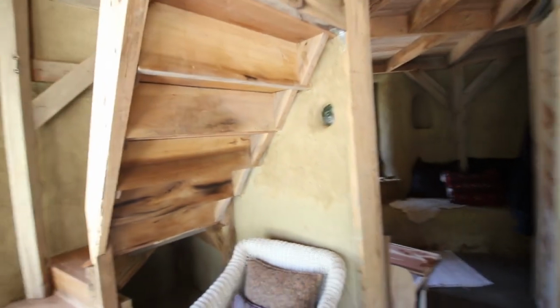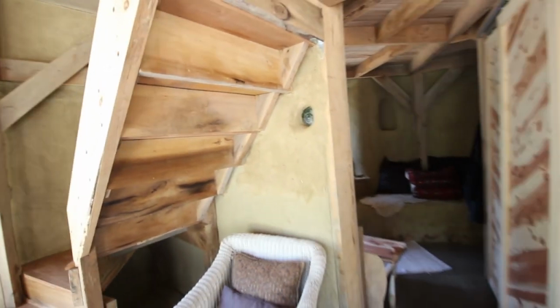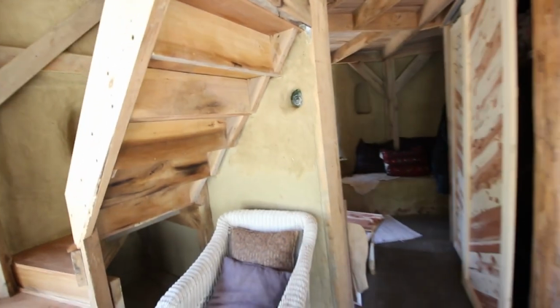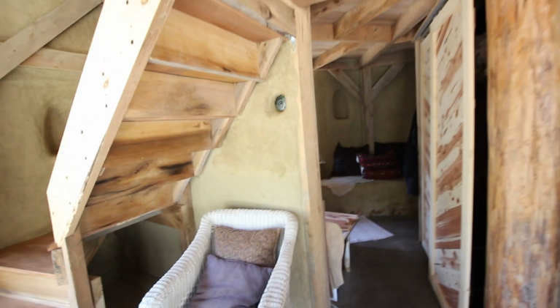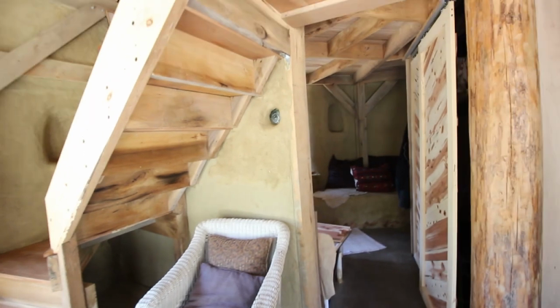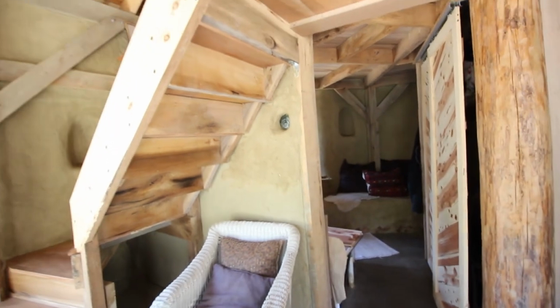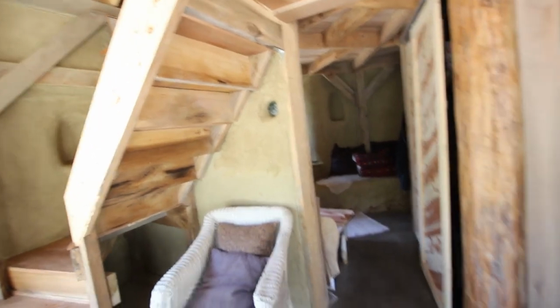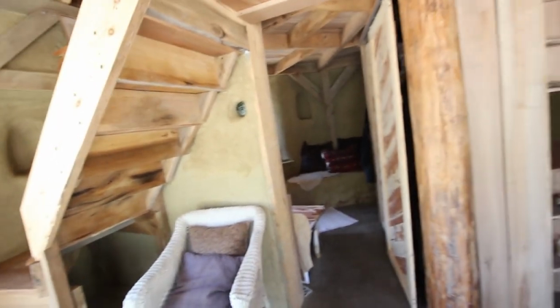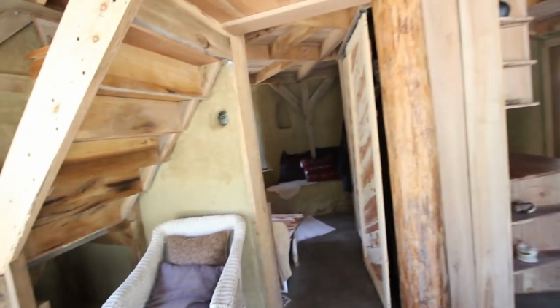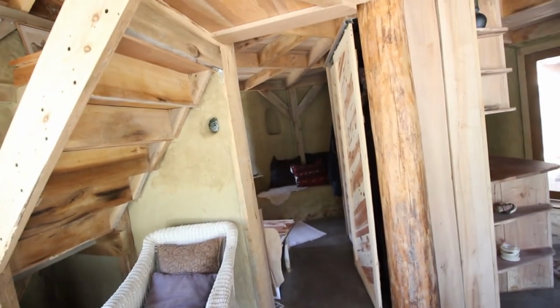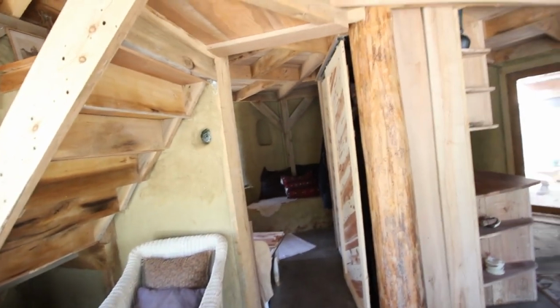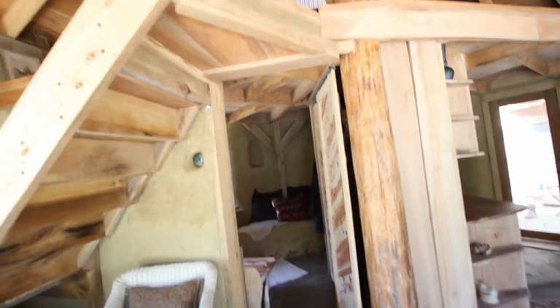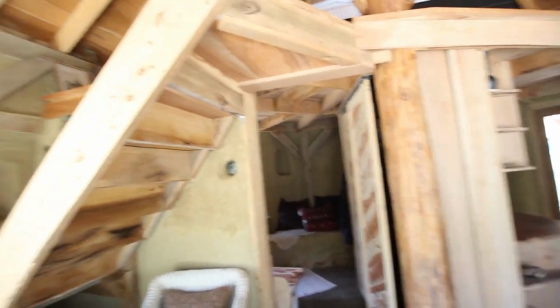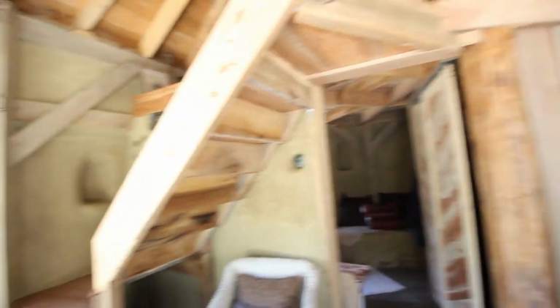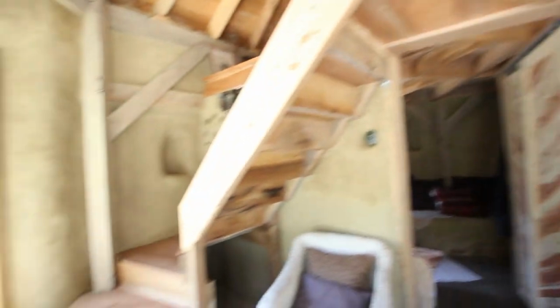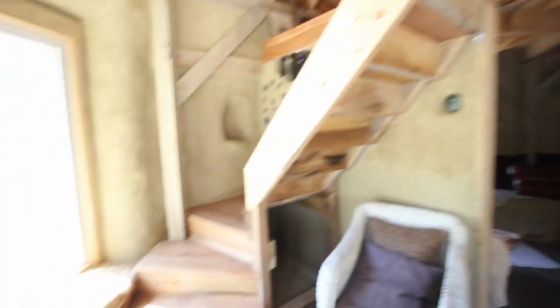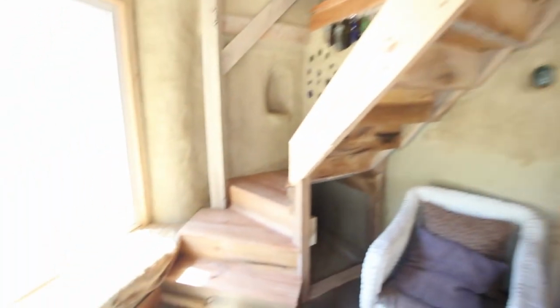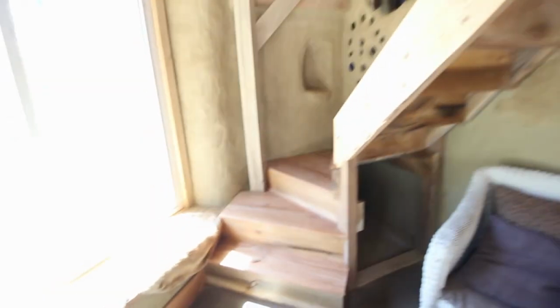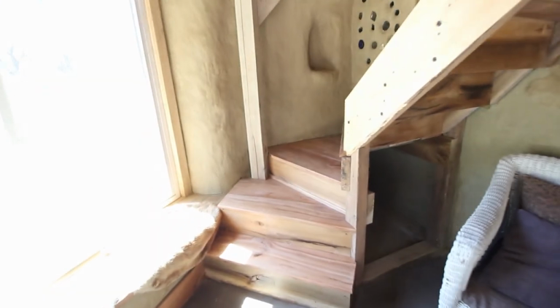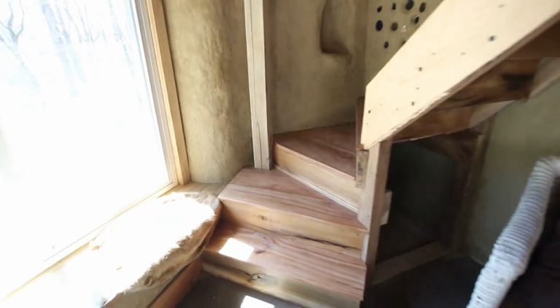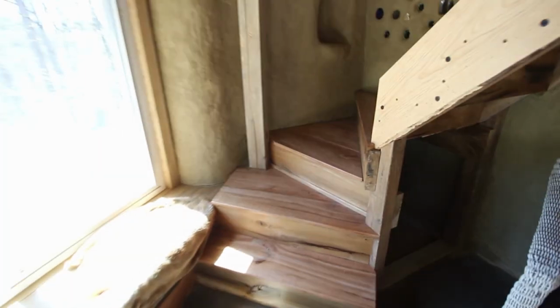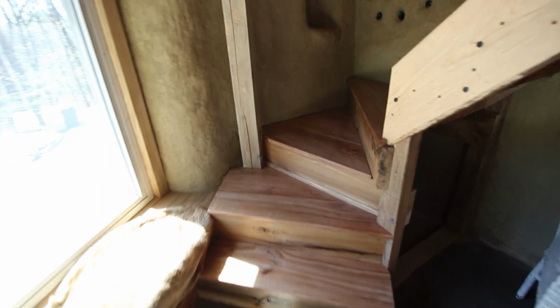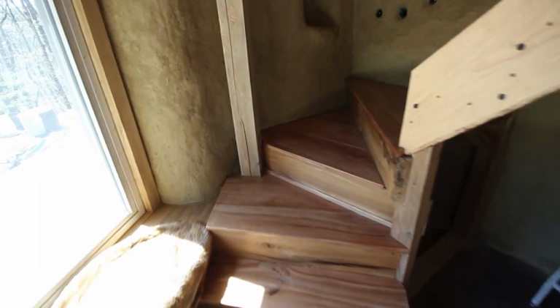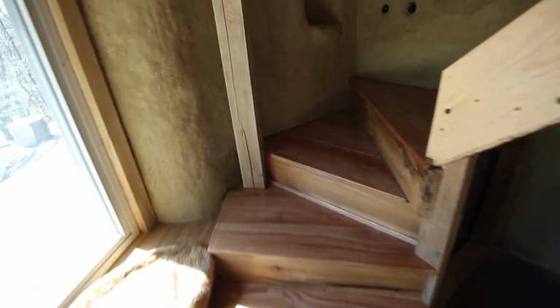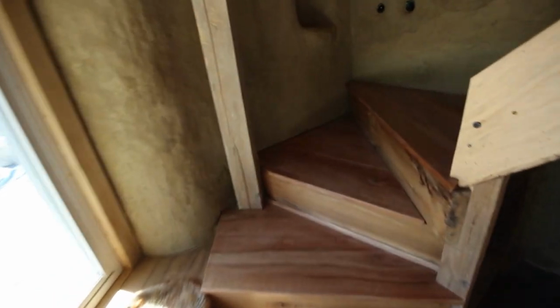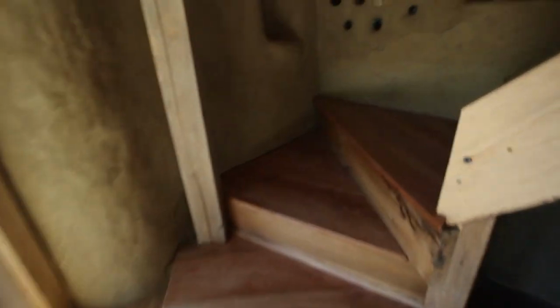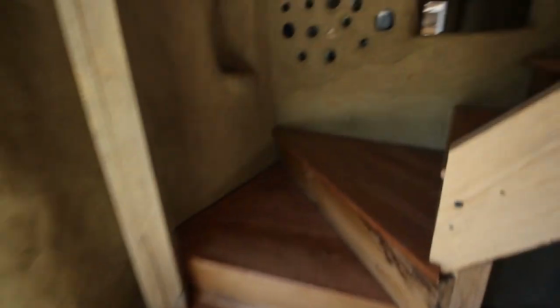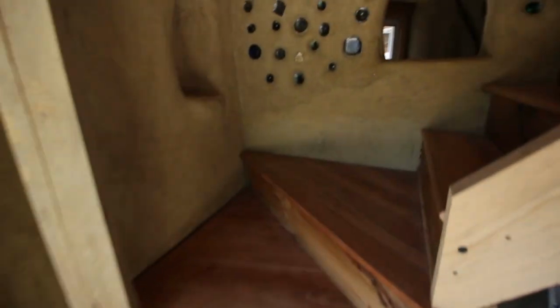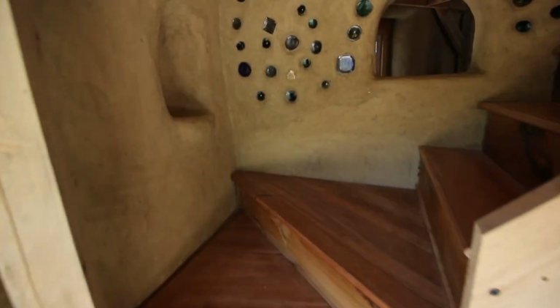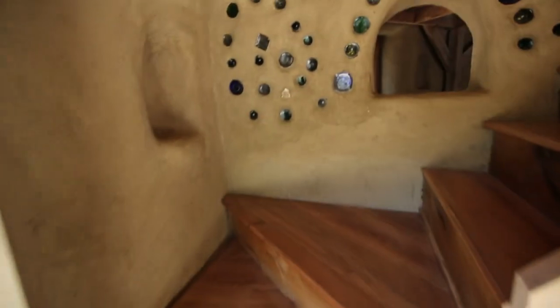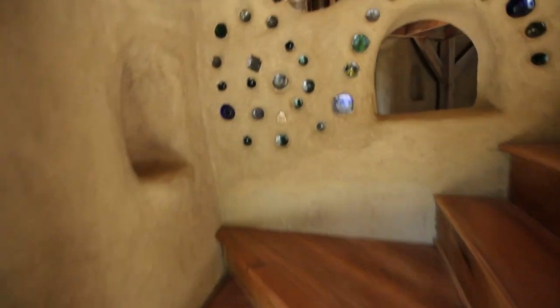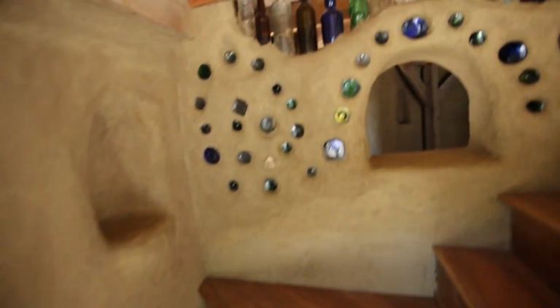So is this wood milled from around here? Yeah, it's all off their land — they milled it. It's all wood from their own trees.